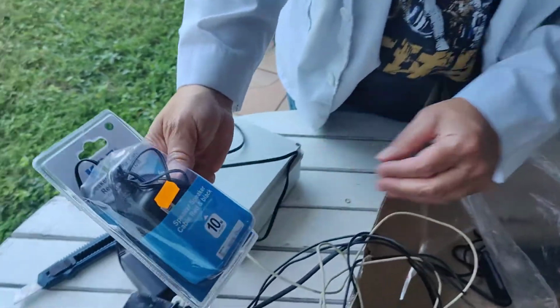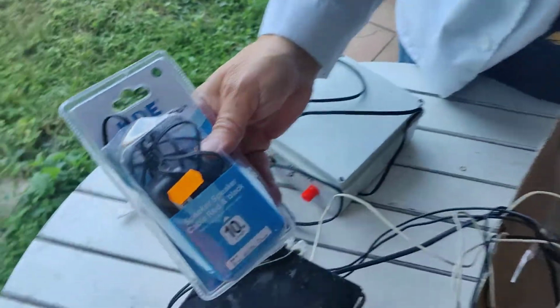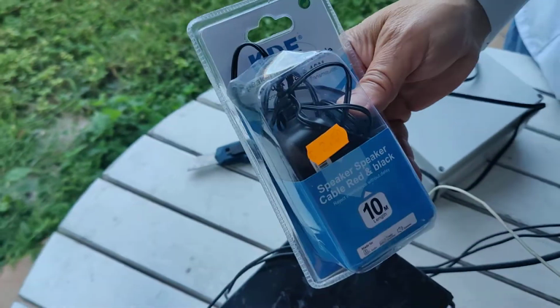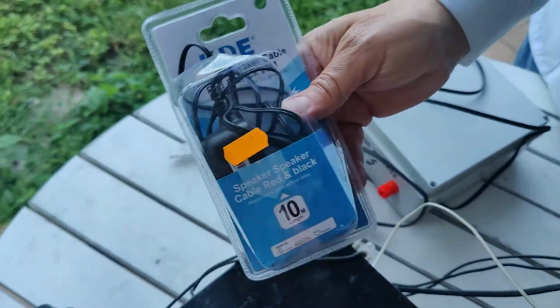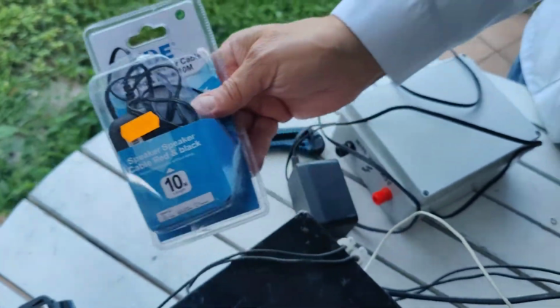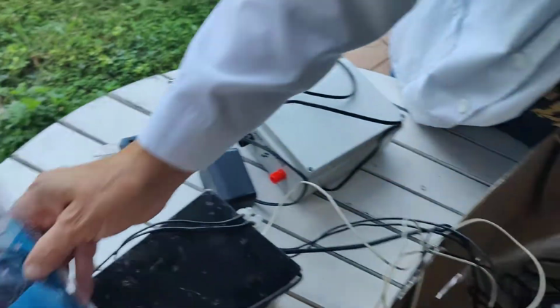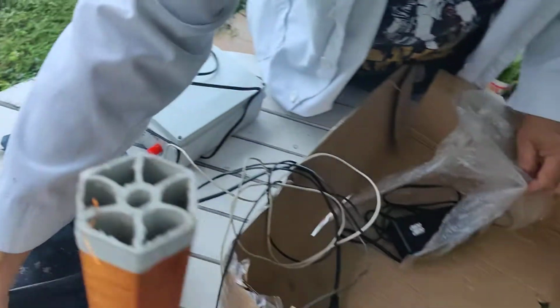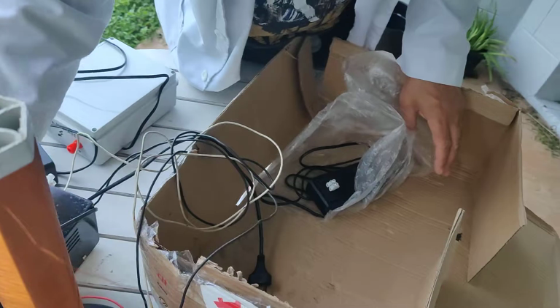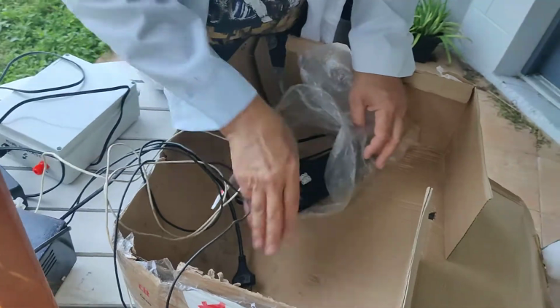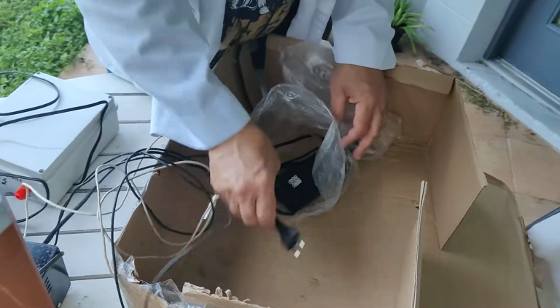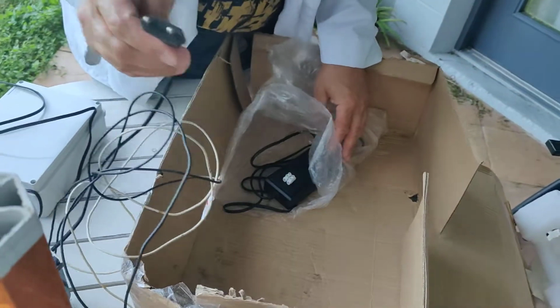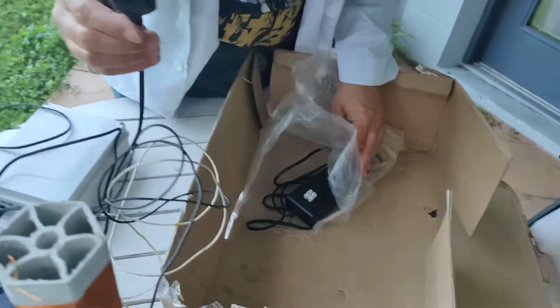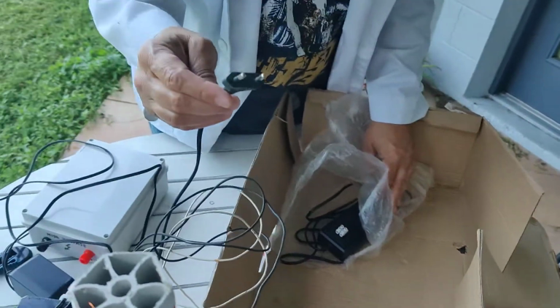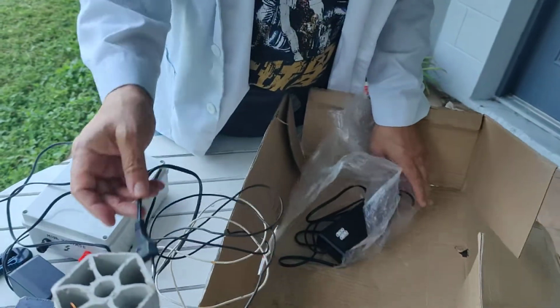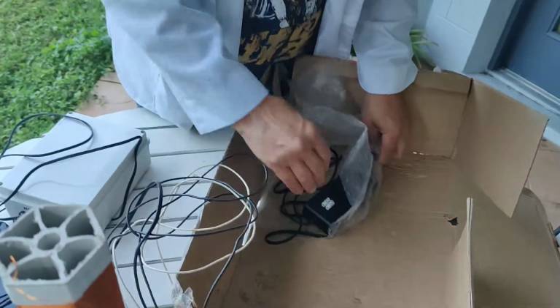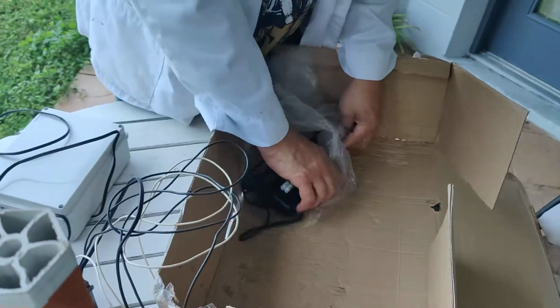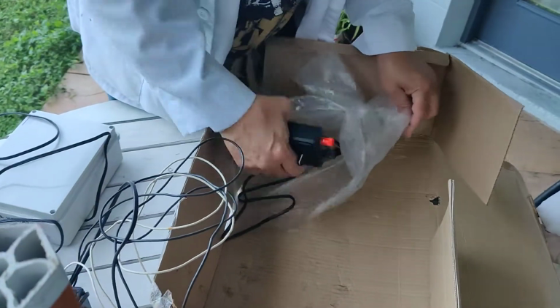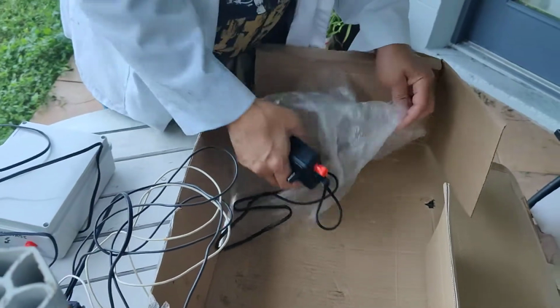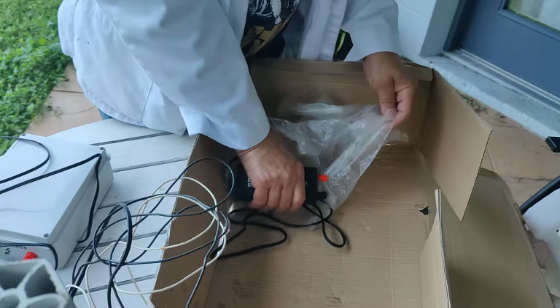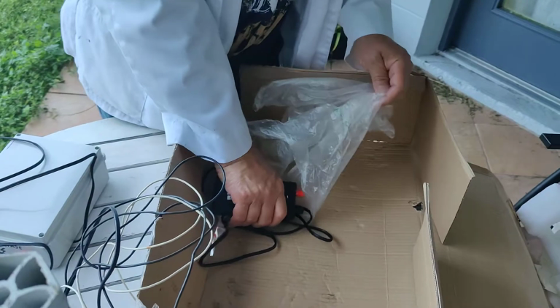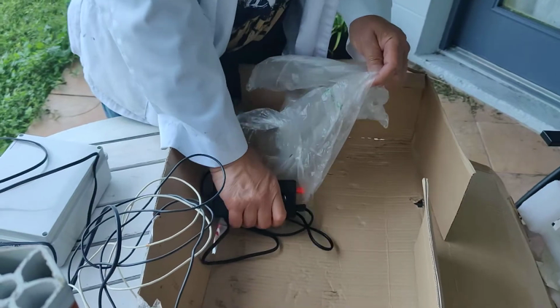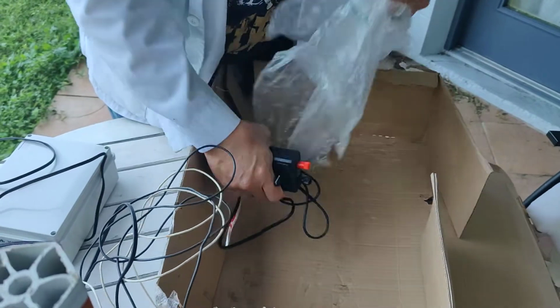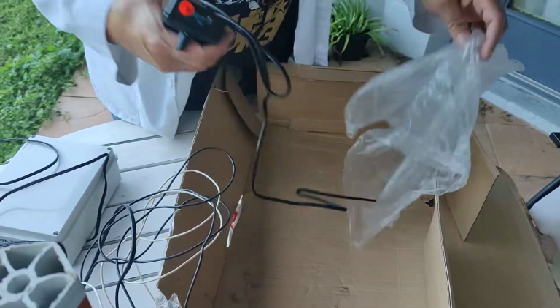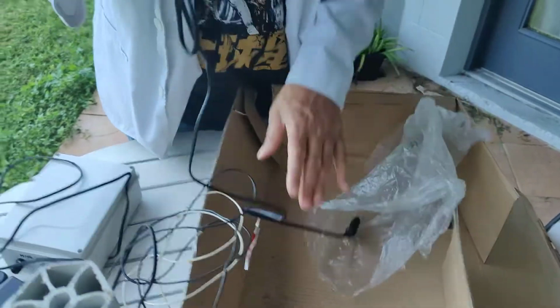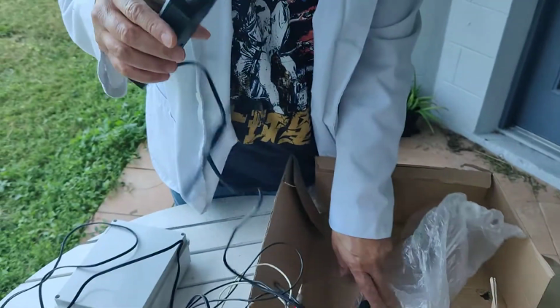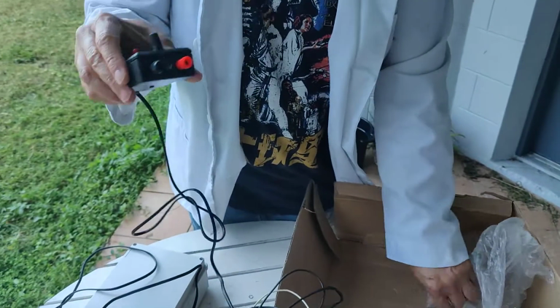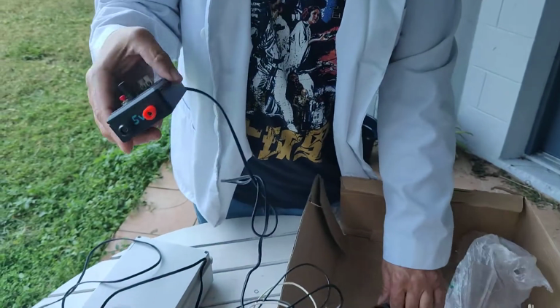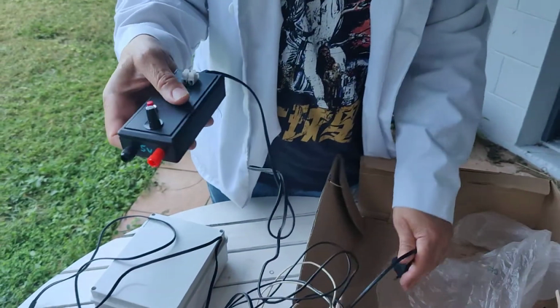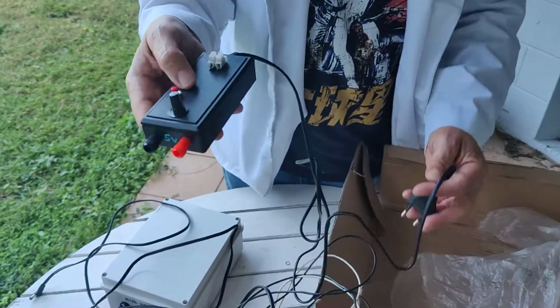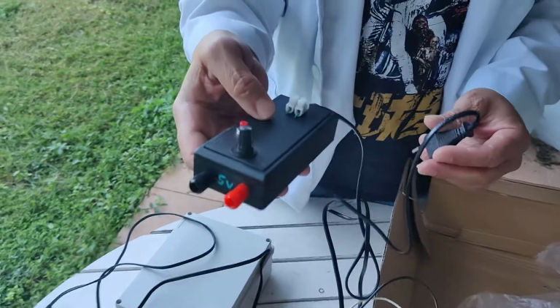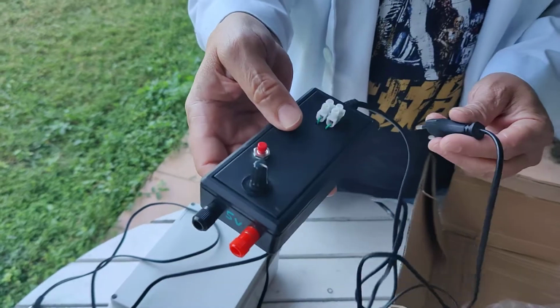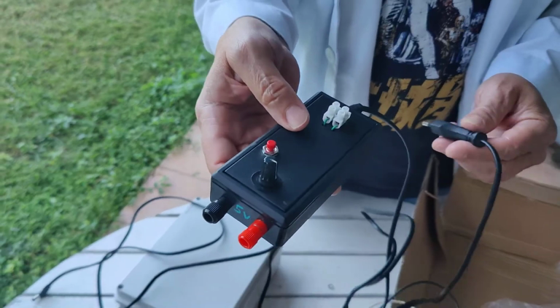AC power supply. Plus everything's got European plugs — Eurasian plugs. And this must be the ultrasonic unit.